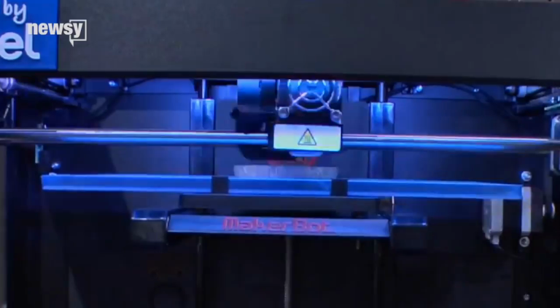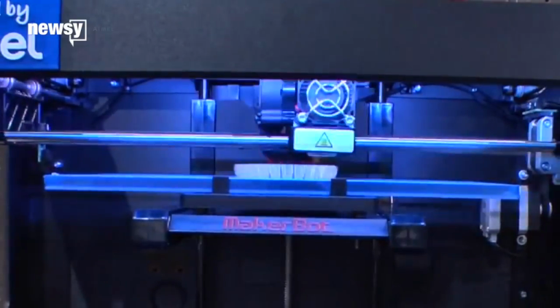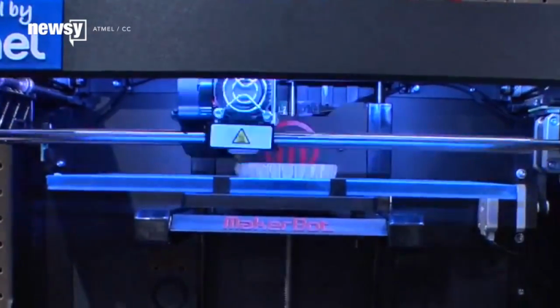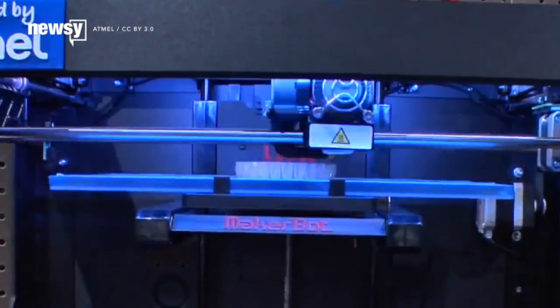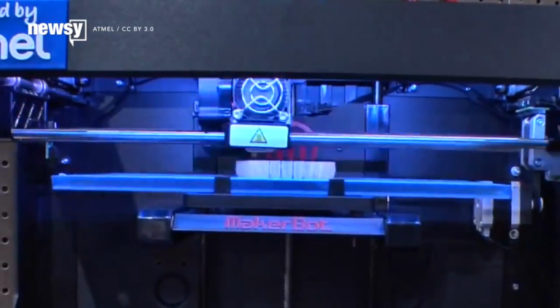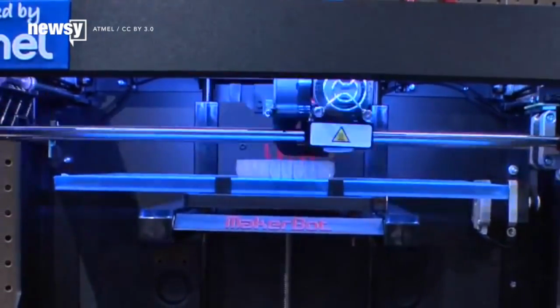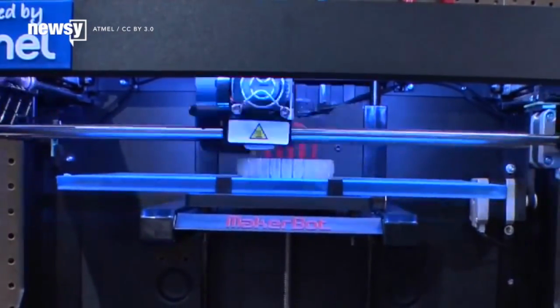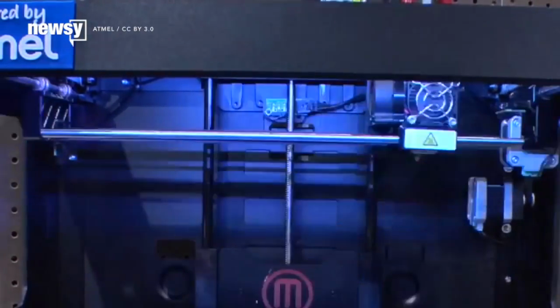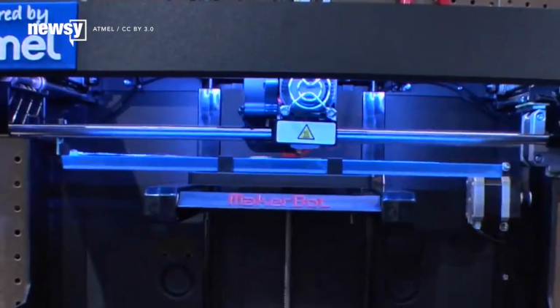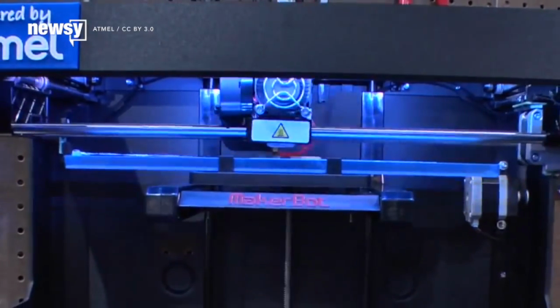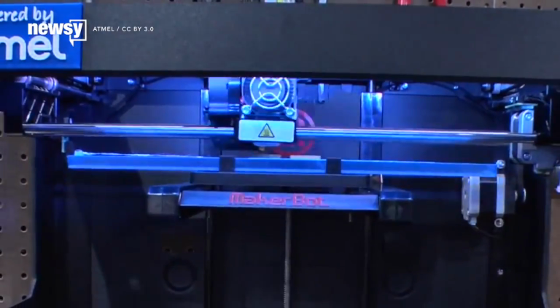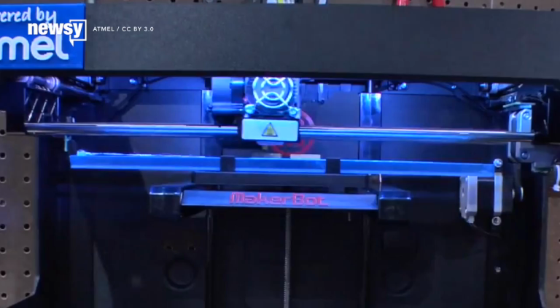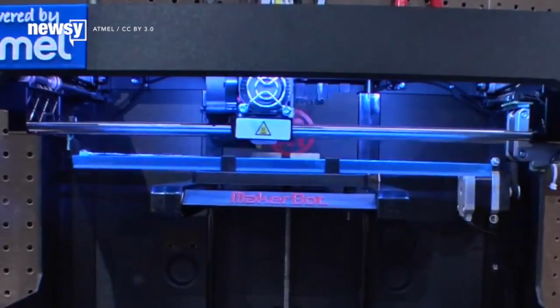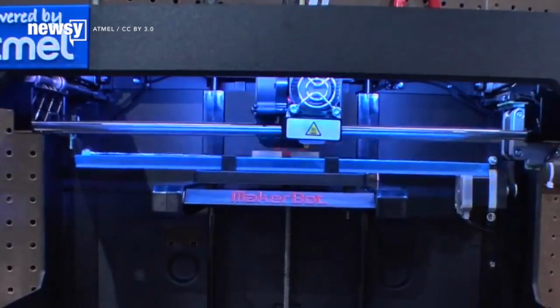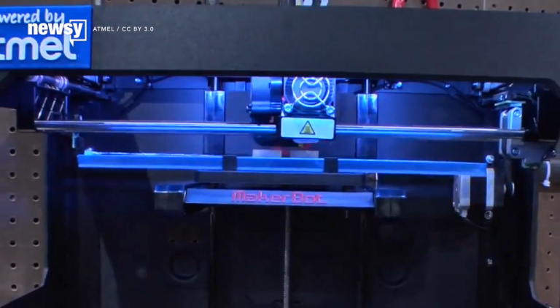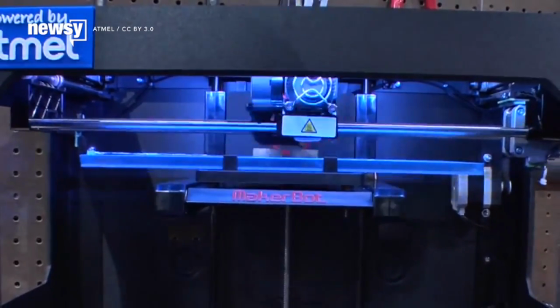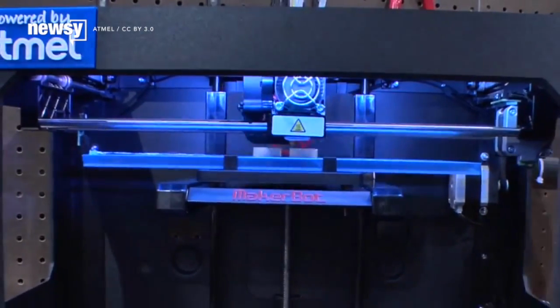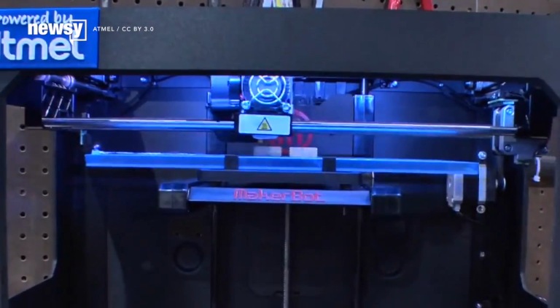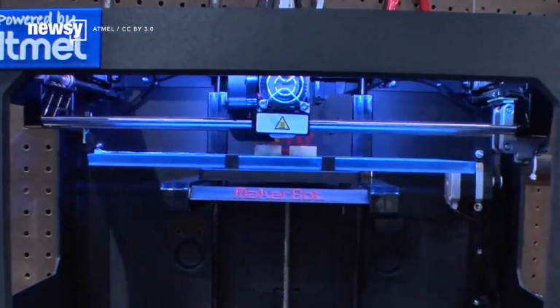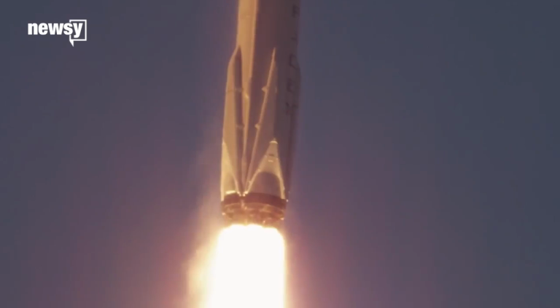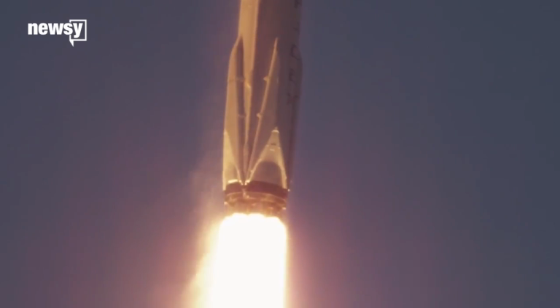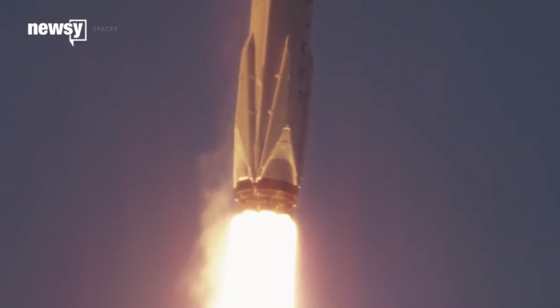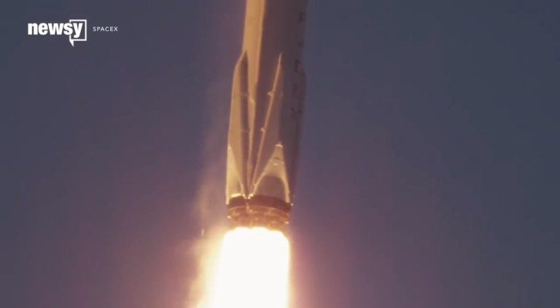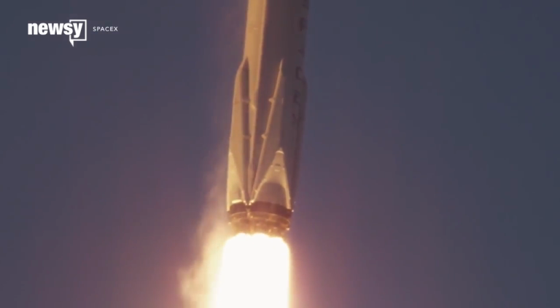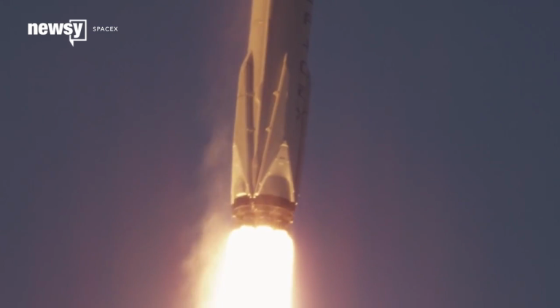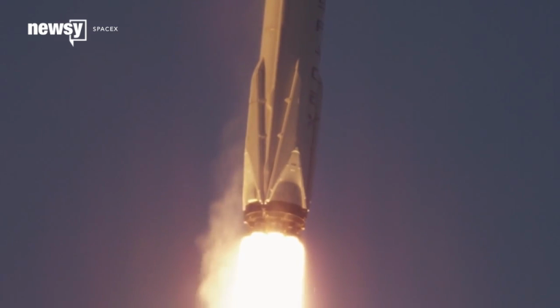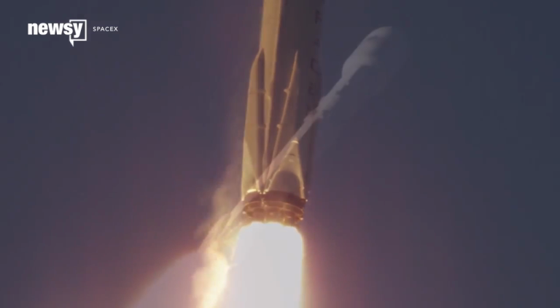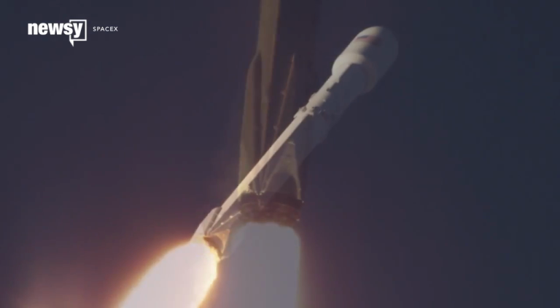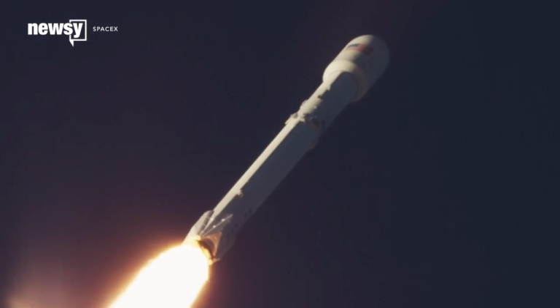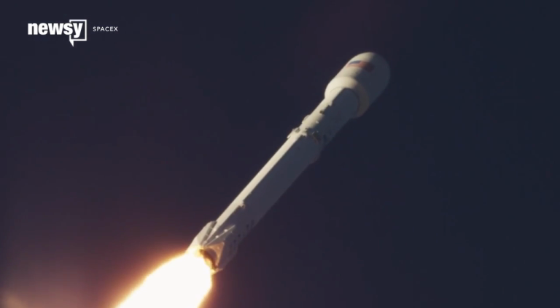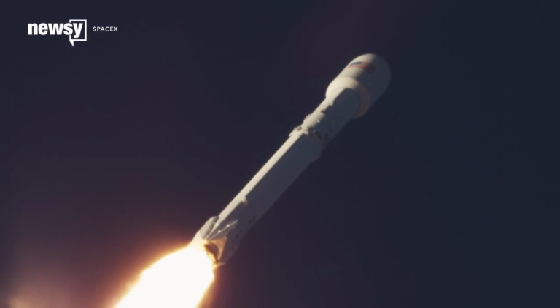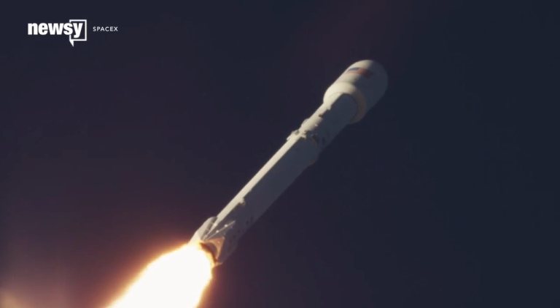3D printing has built up a little niche market, but the plastics that come out of a desktop printer are no good for heavy-duty industrial use. For commercial flight or commercial spaceflight, you need something that stands up to more abuse.